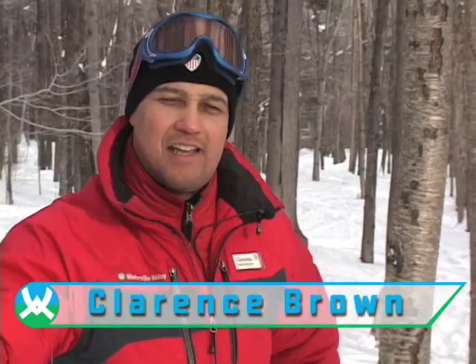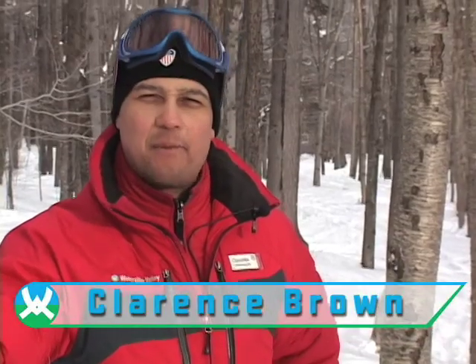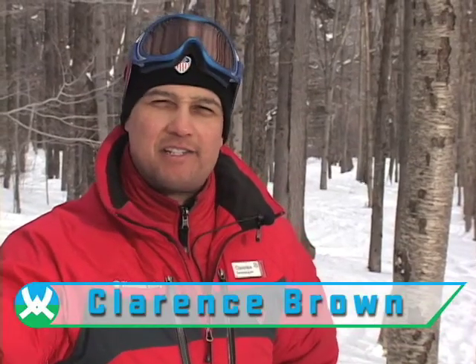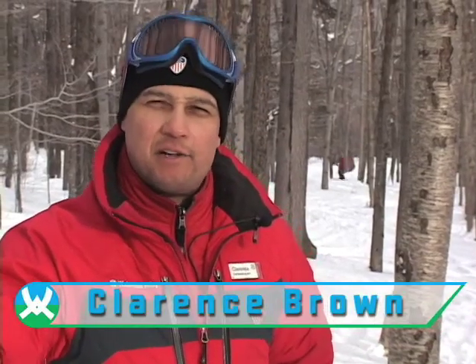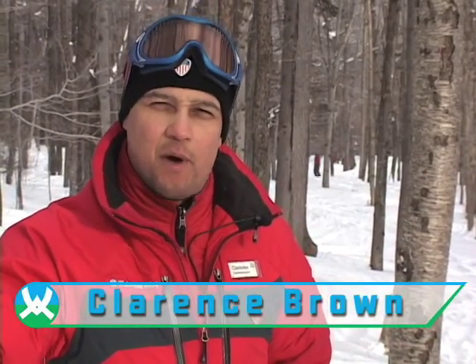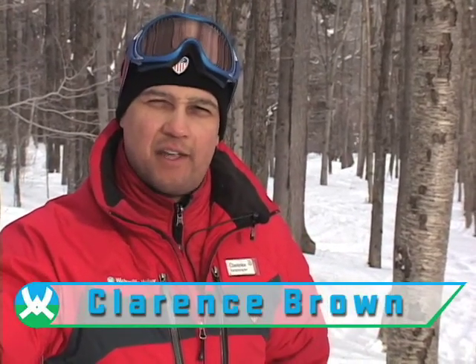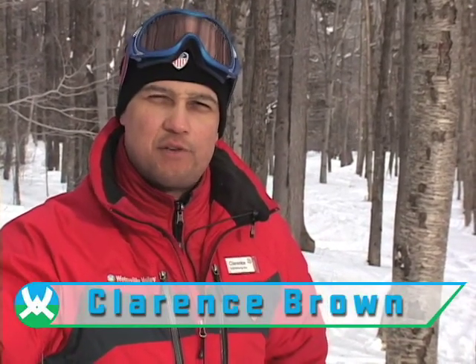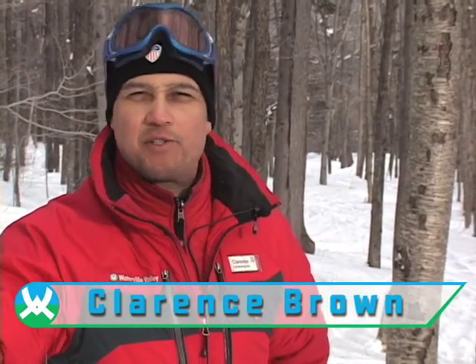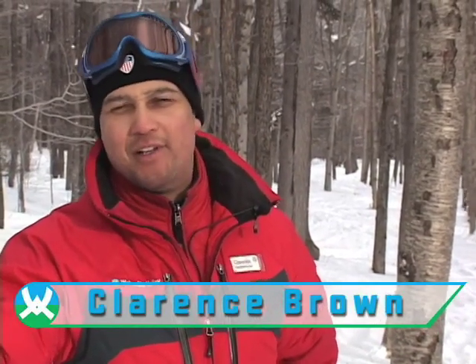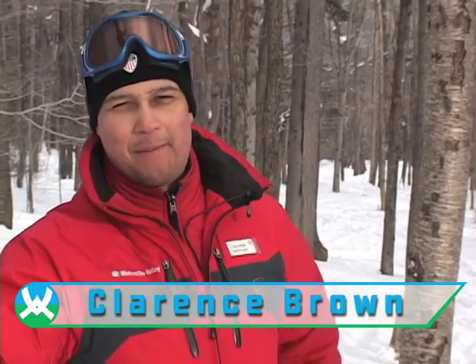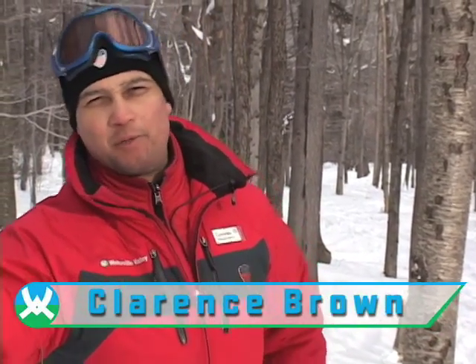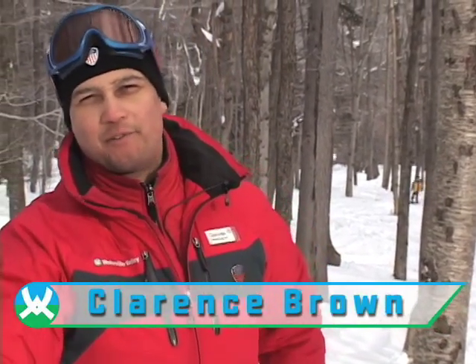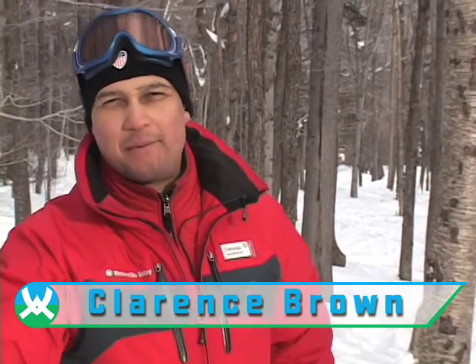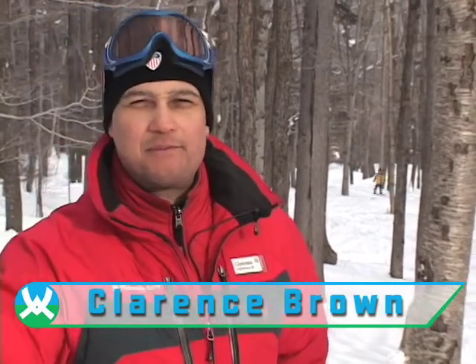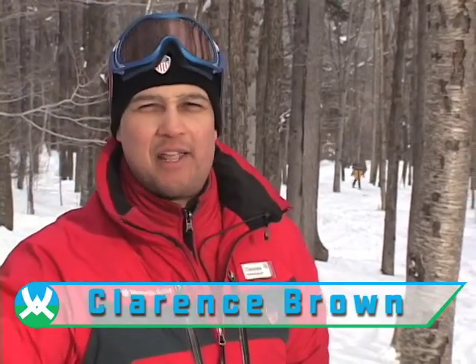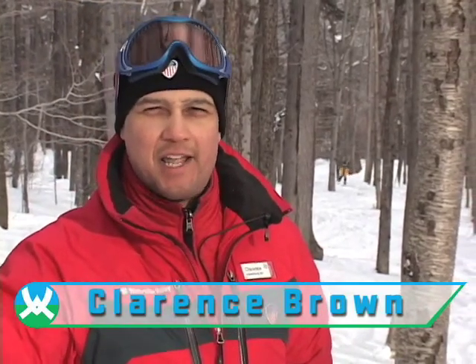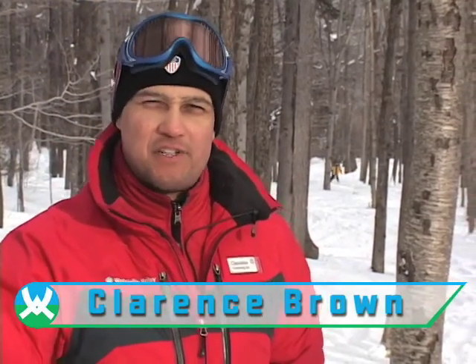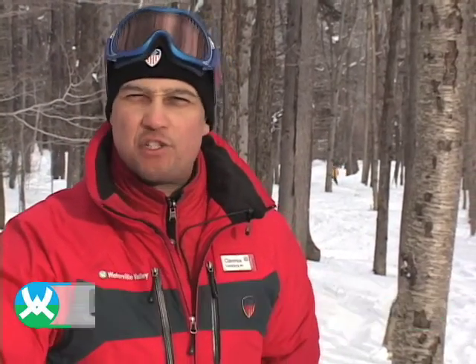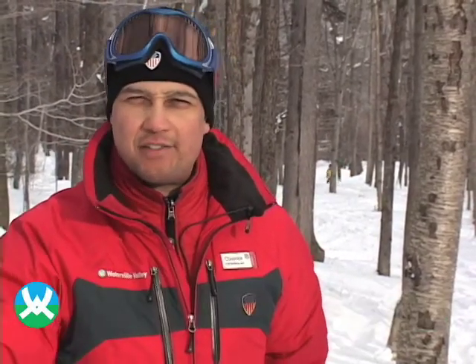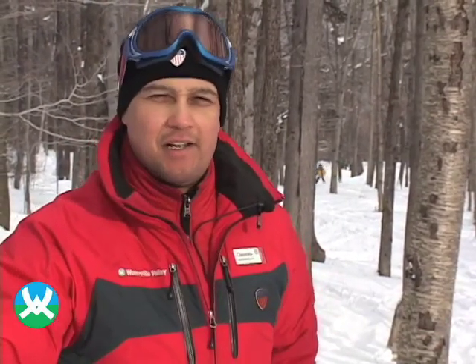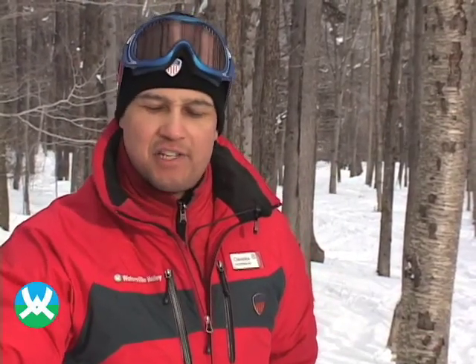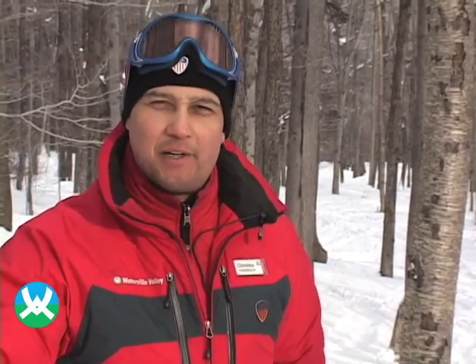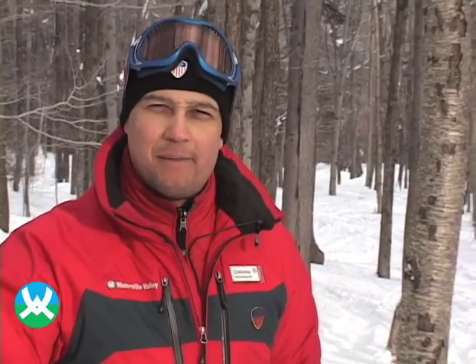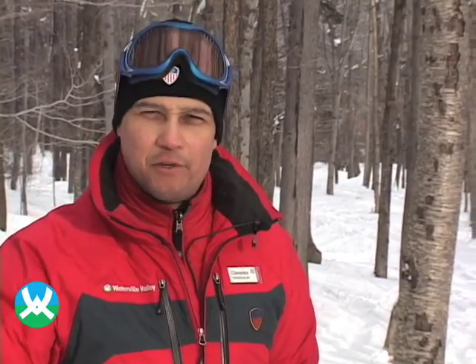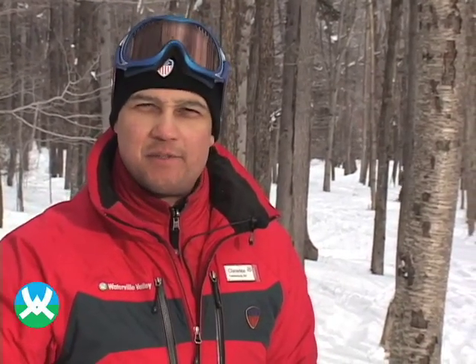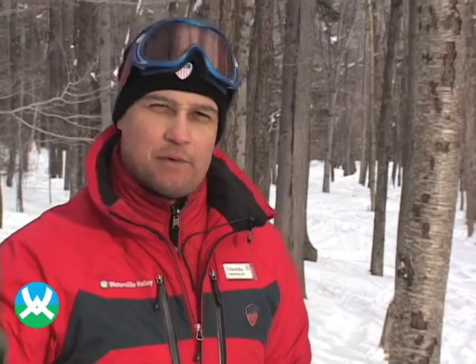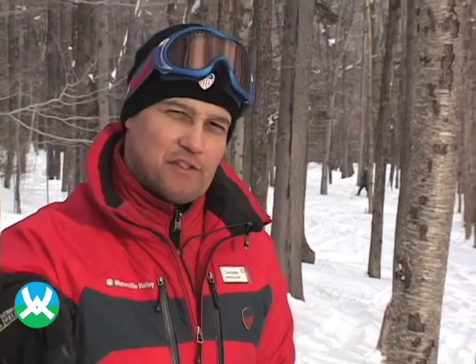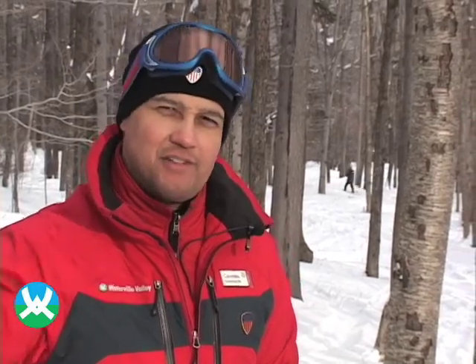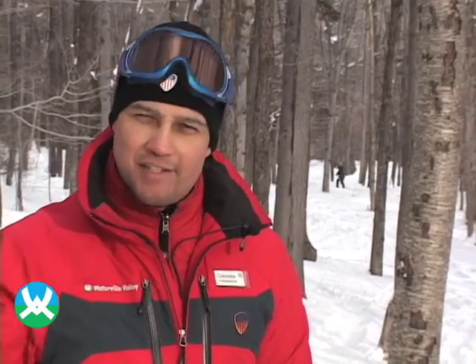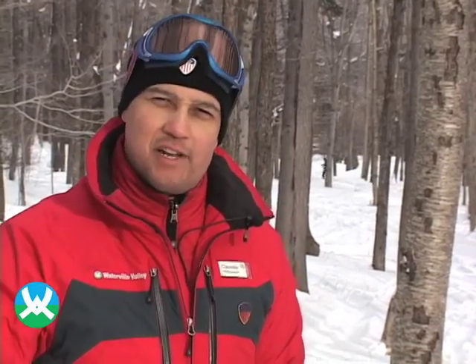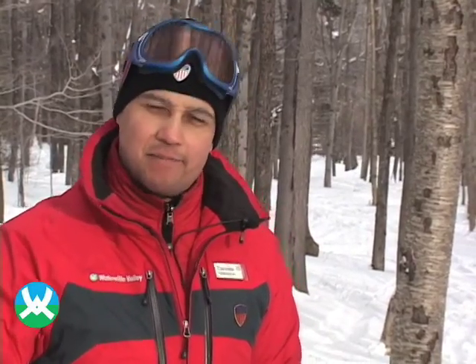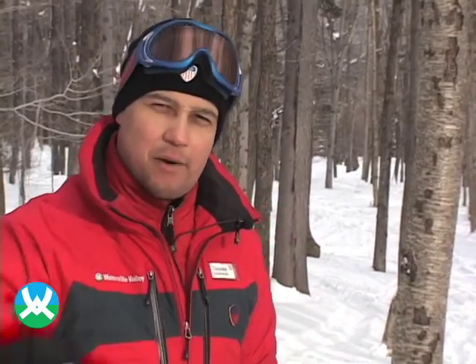Hey everybody, this is Clarence with the Waterville Valley Snow Sports School. Up here at beautiful Waterville Valley, we have some great glades for you to ski in the trees. So today we're going to talk about a few tips to get you off the trails and into the trees. Let's get going.